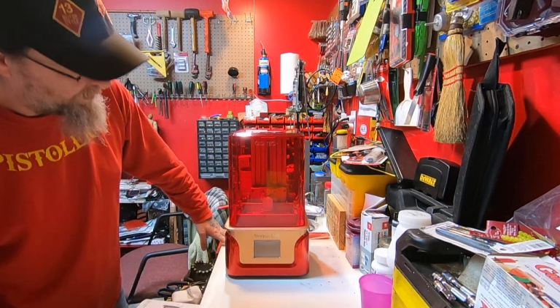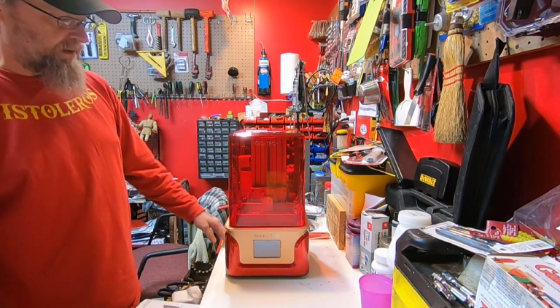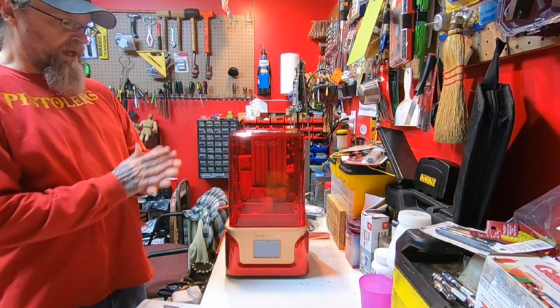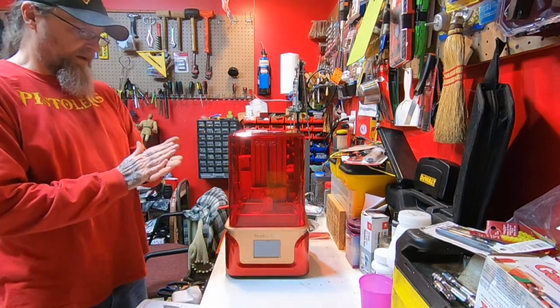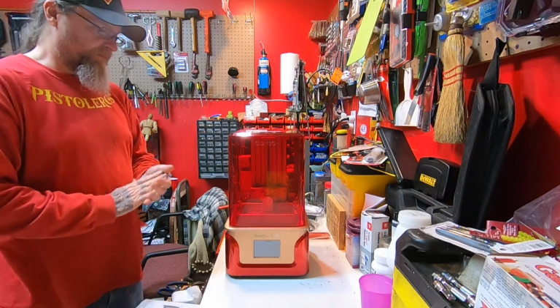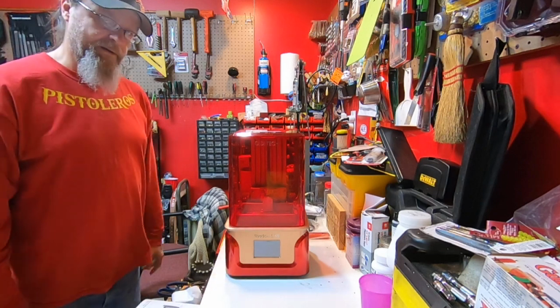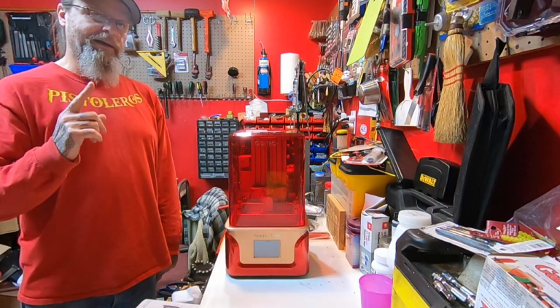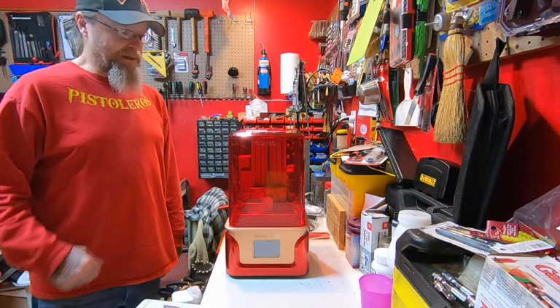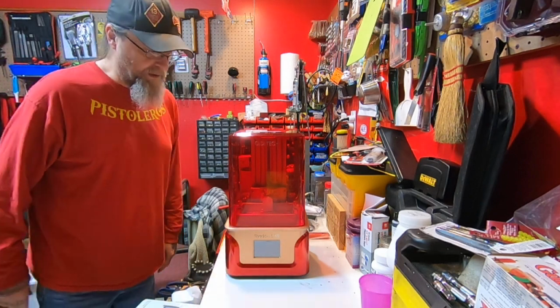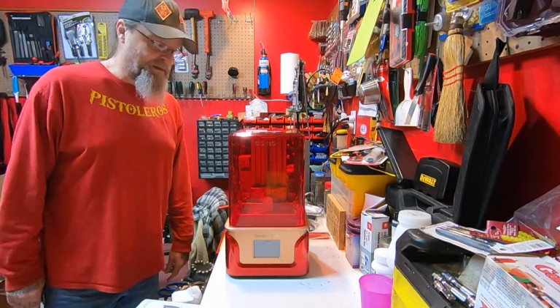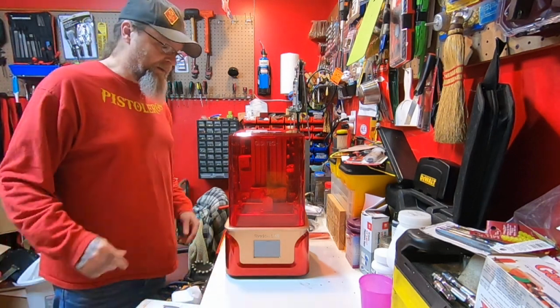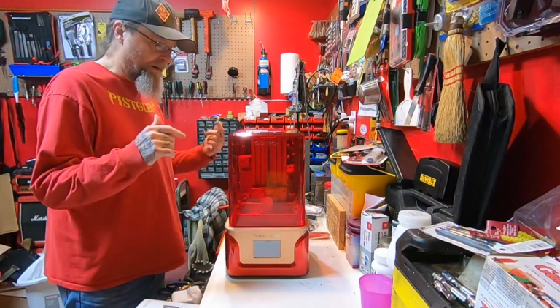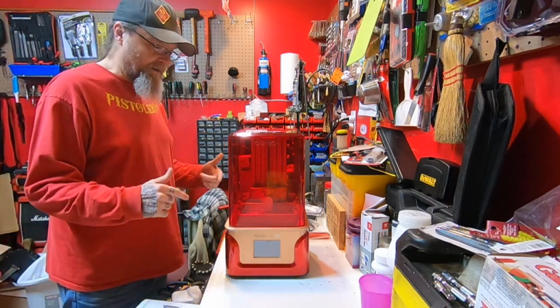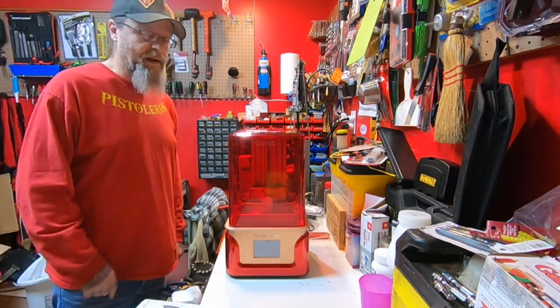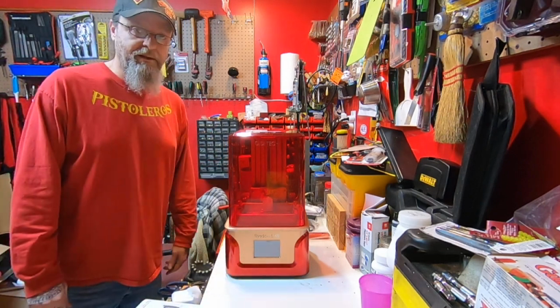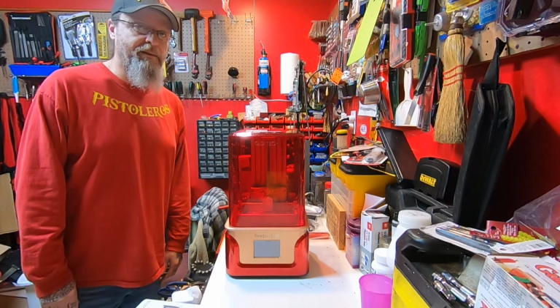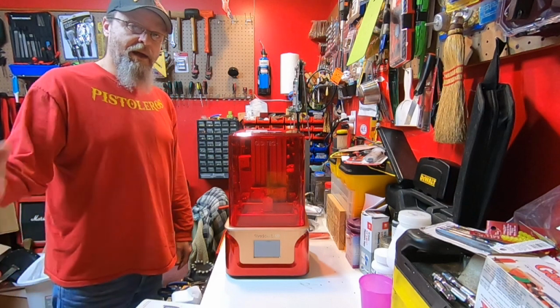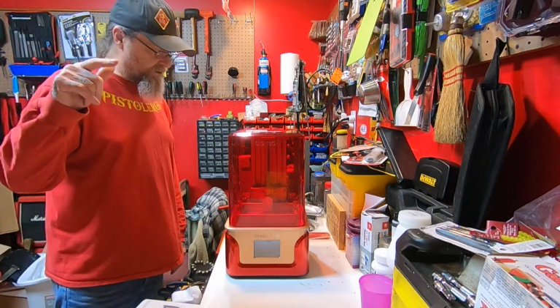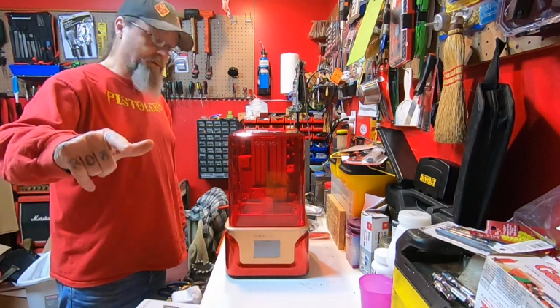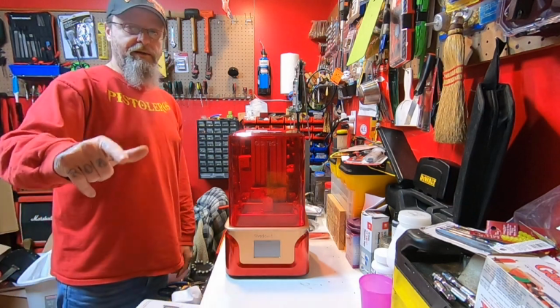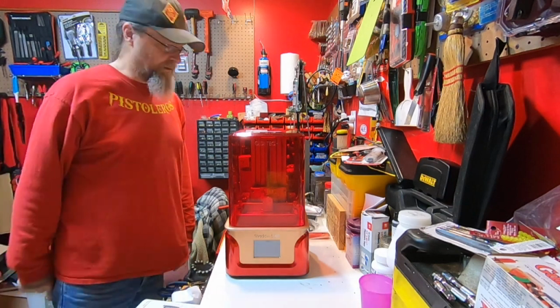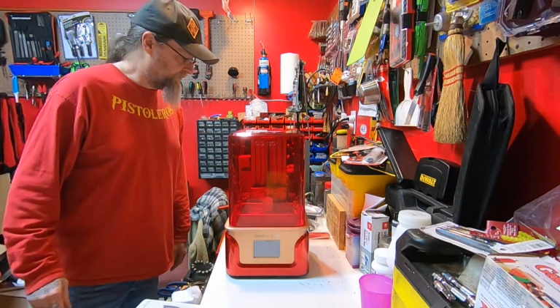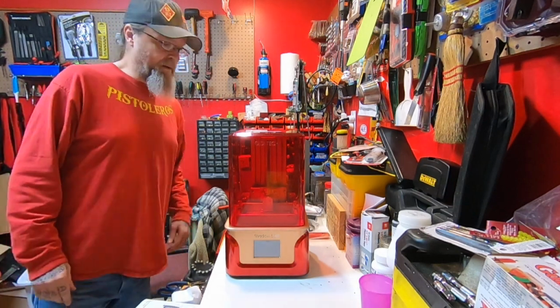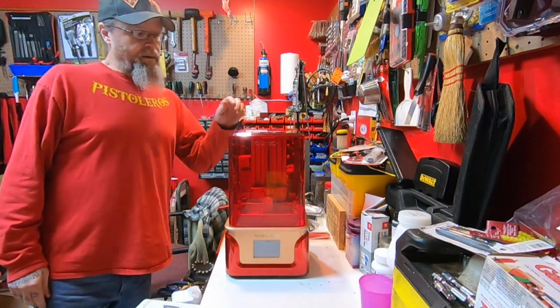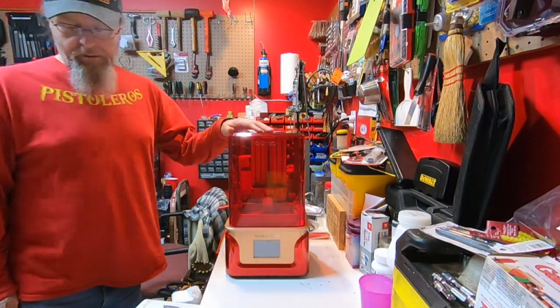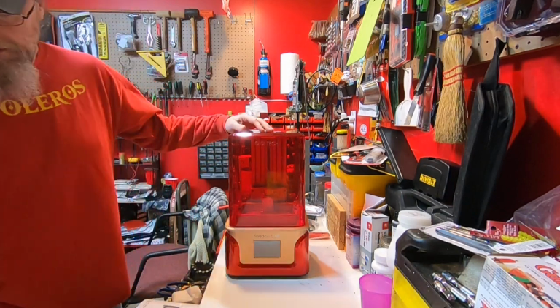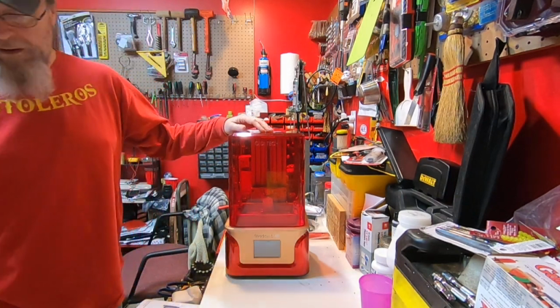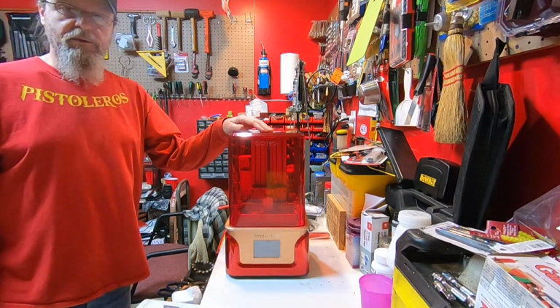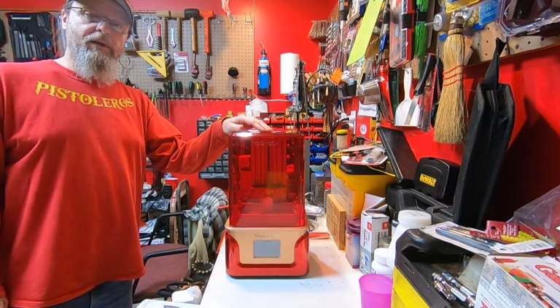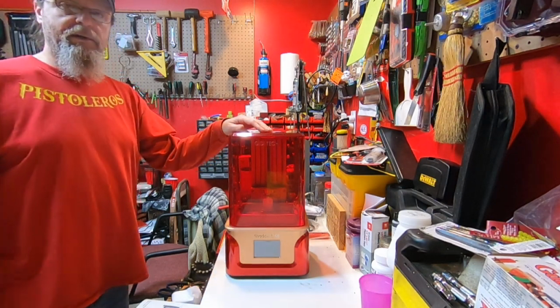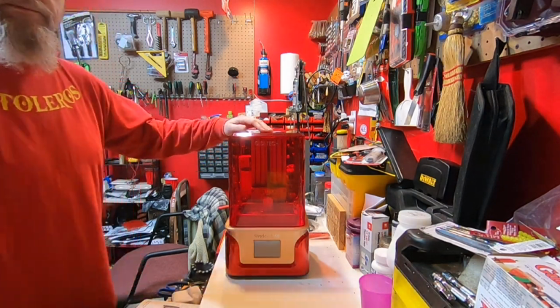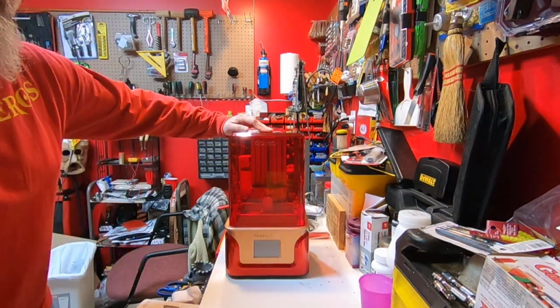I'm ready to go play with it, but first I've got to read the instructions, and then I'll know how to set this up. I'll show you how to set this up and then we'll see what it can do.